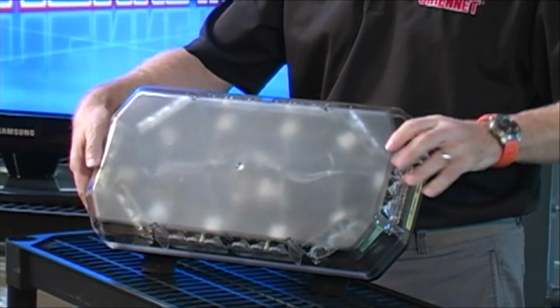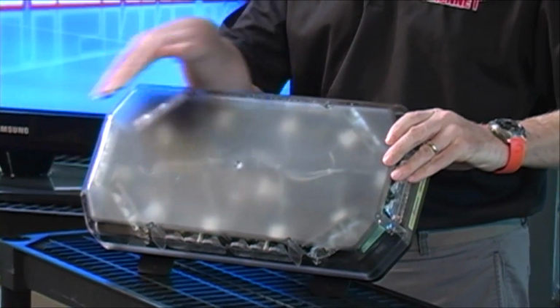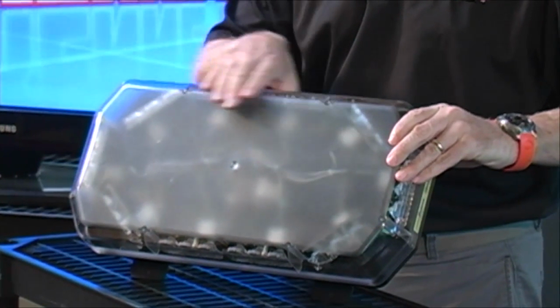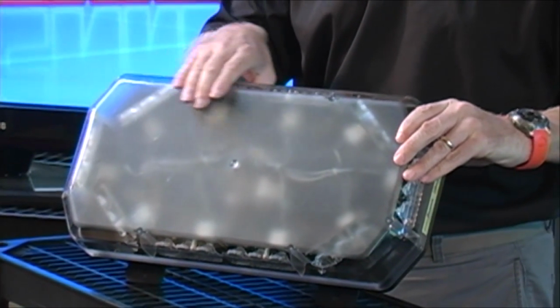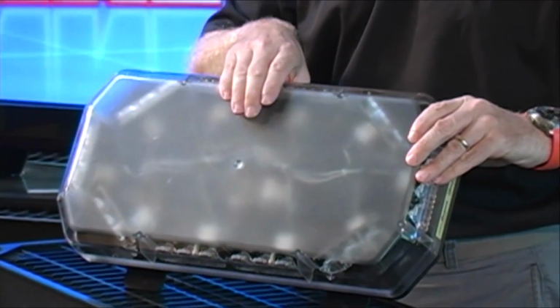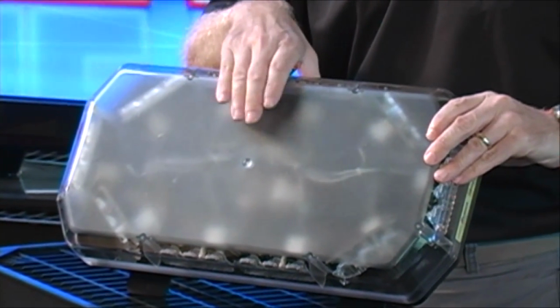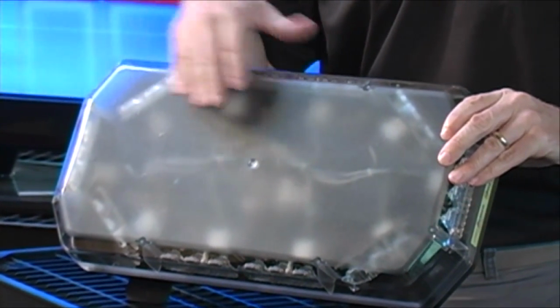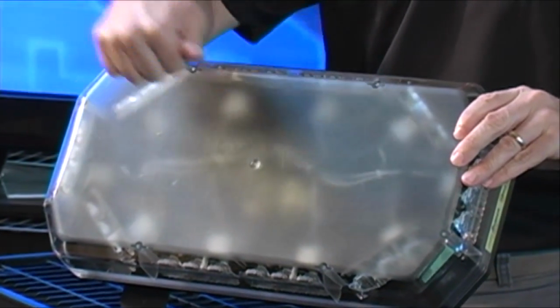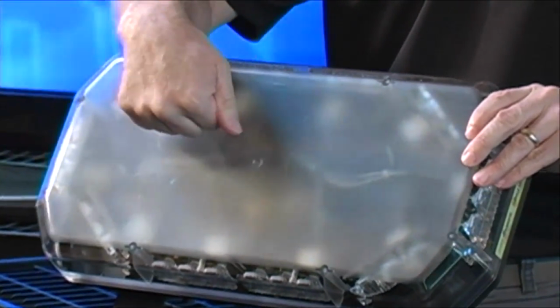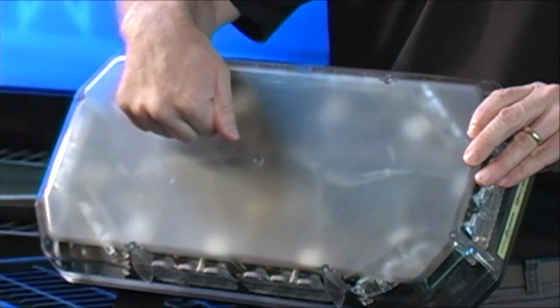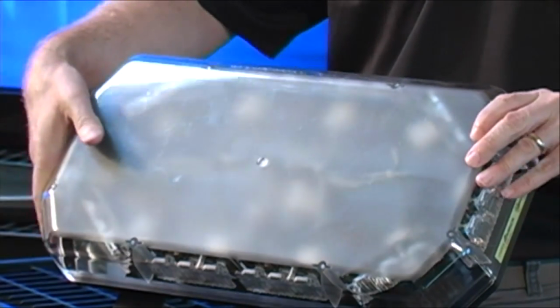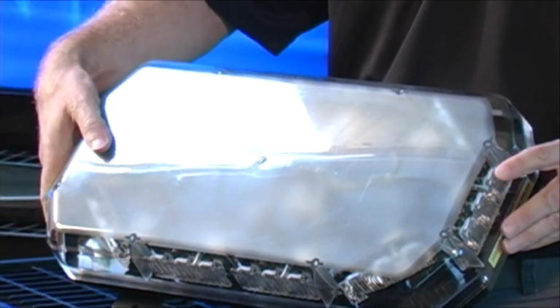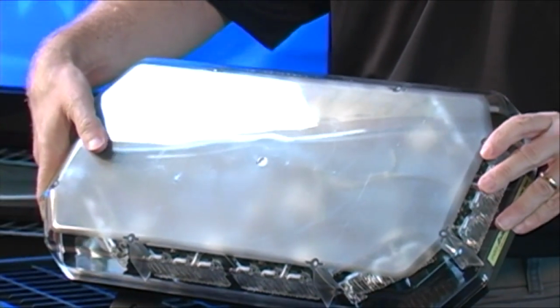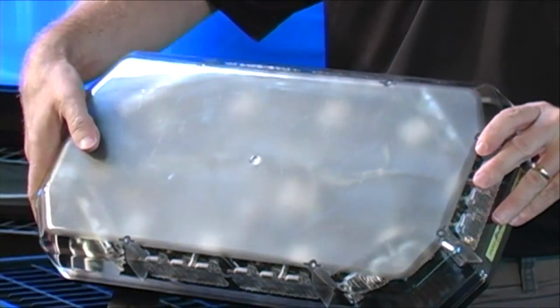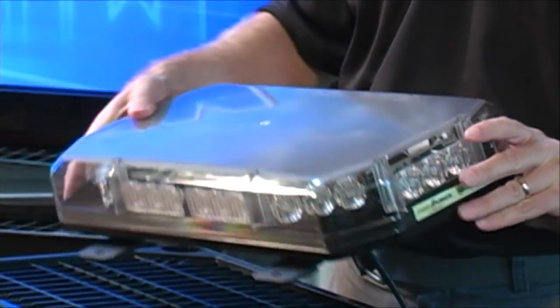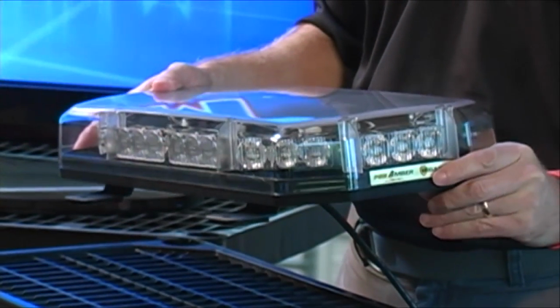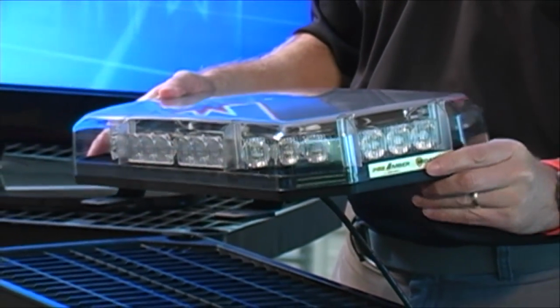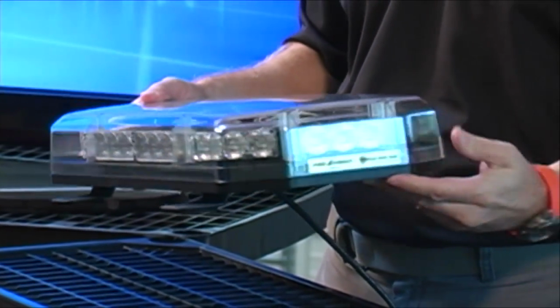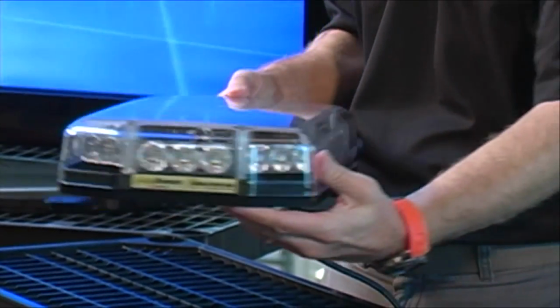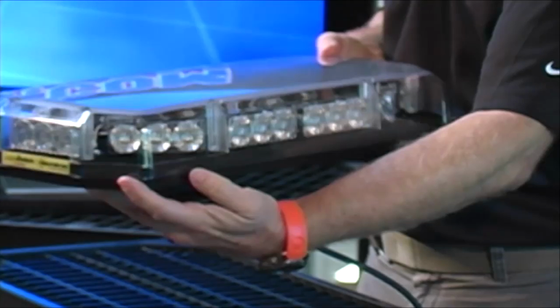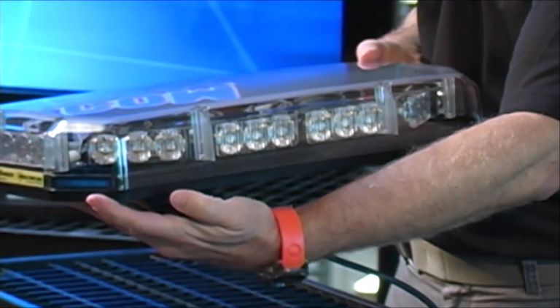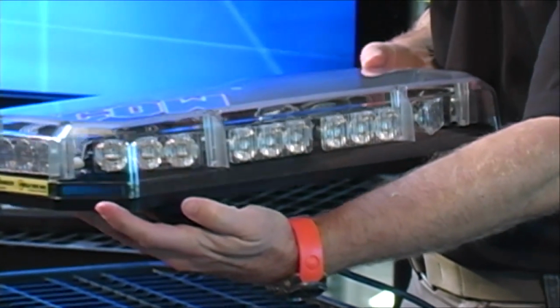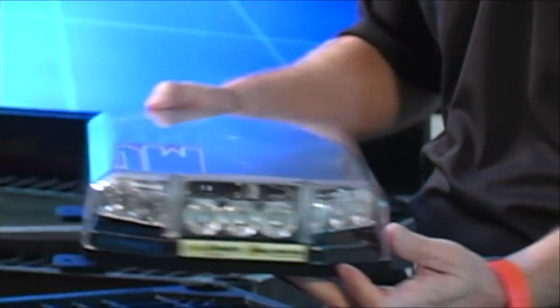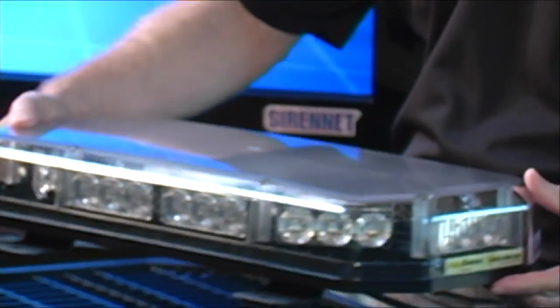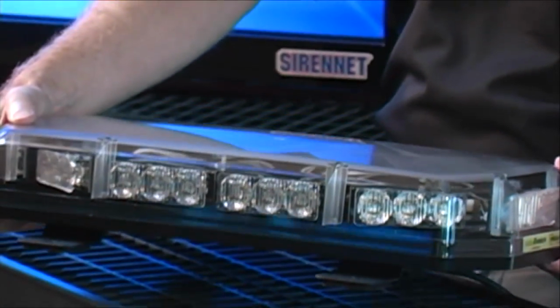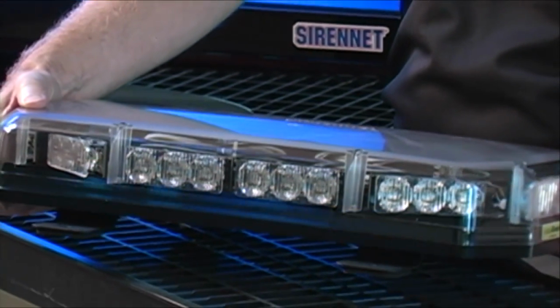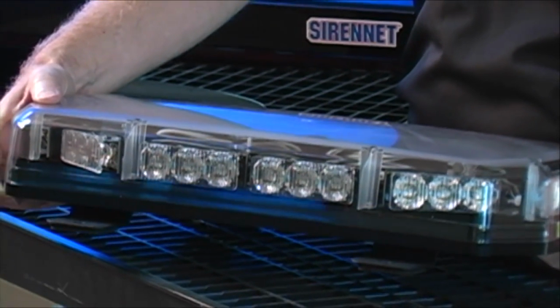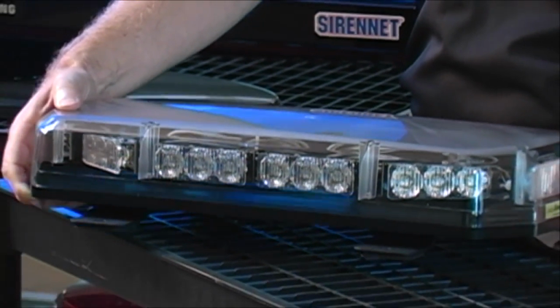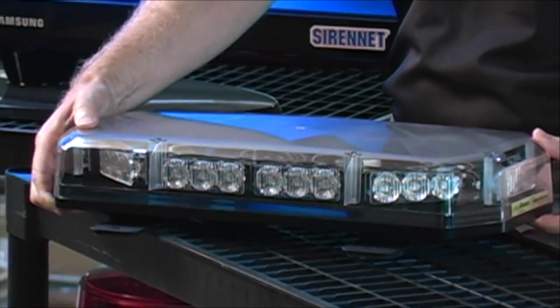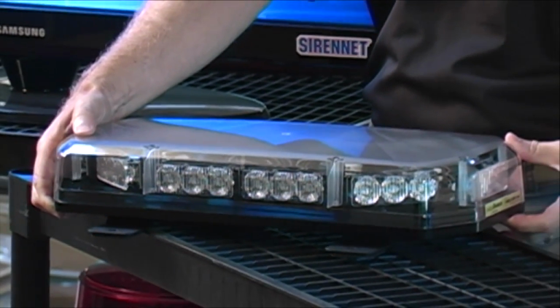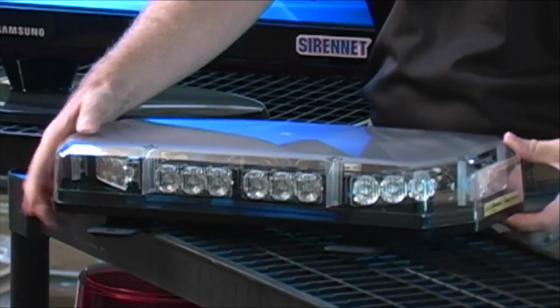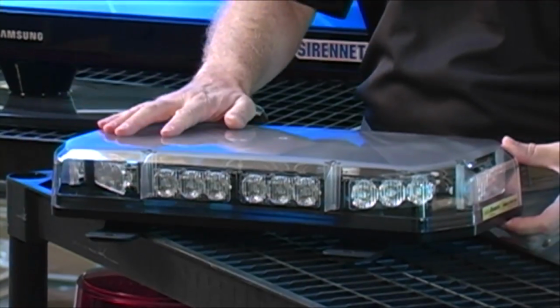It comes with a full factory five-year warranty, and the light bar also meets SAE J845 Class 1 certification and SAE J595 certification as well.